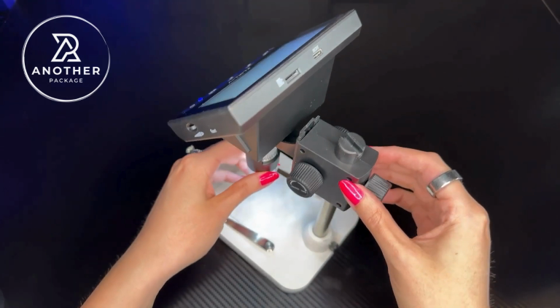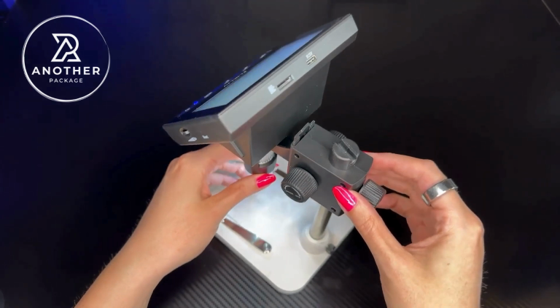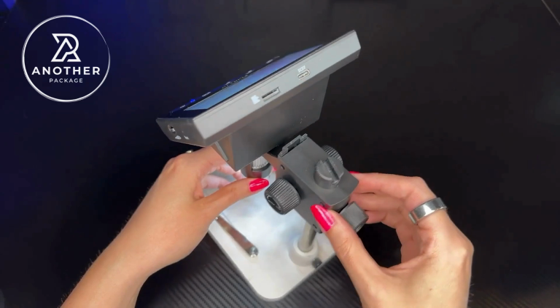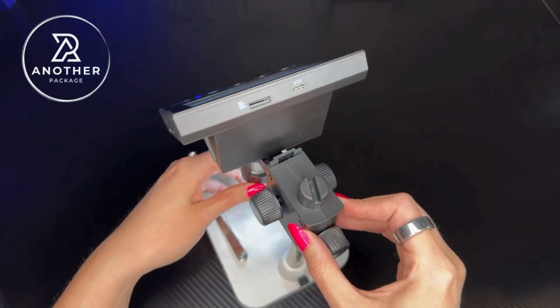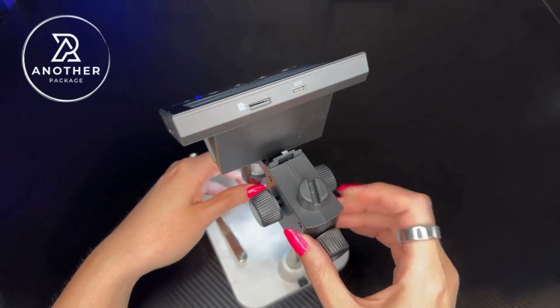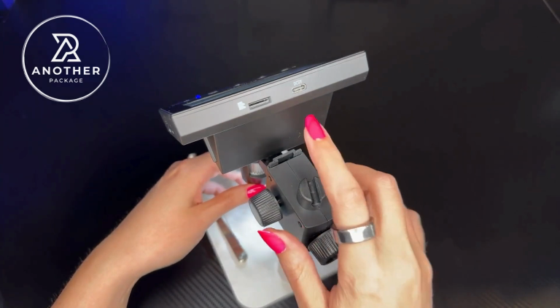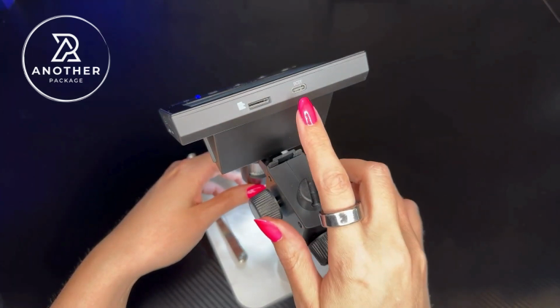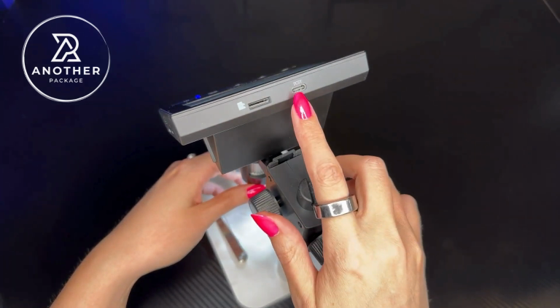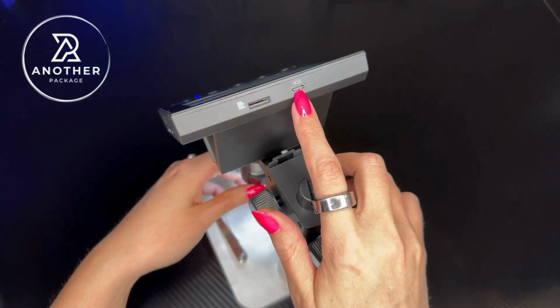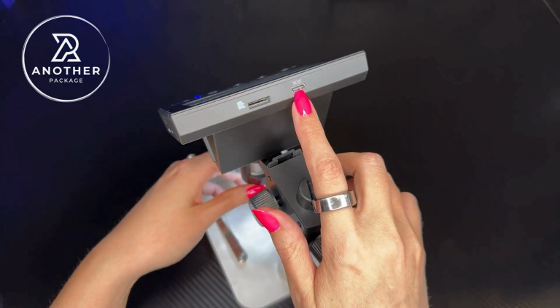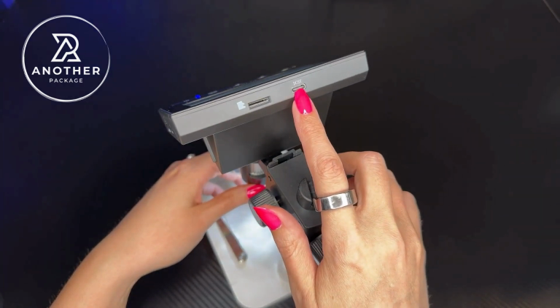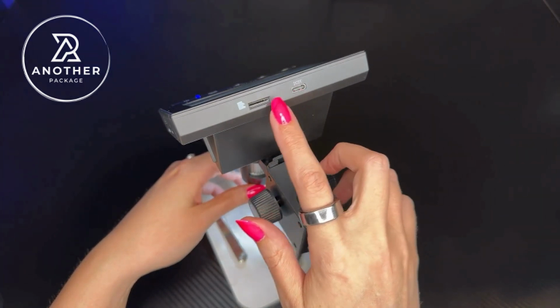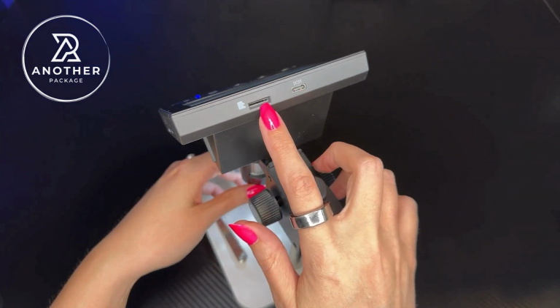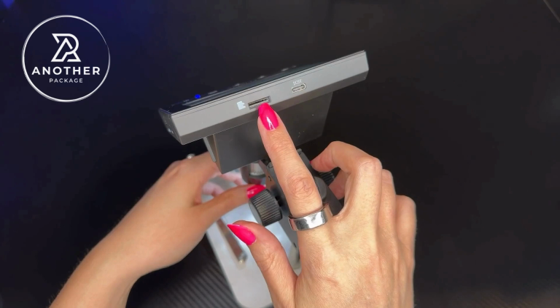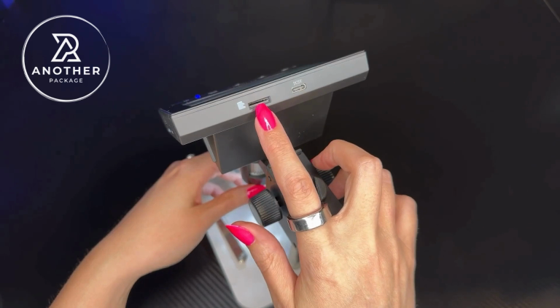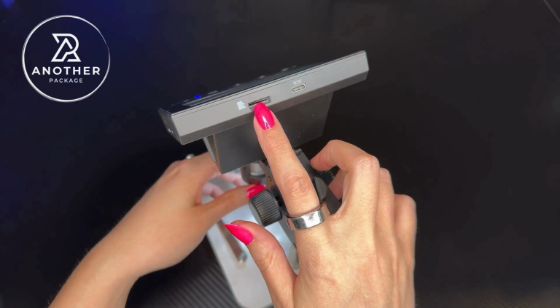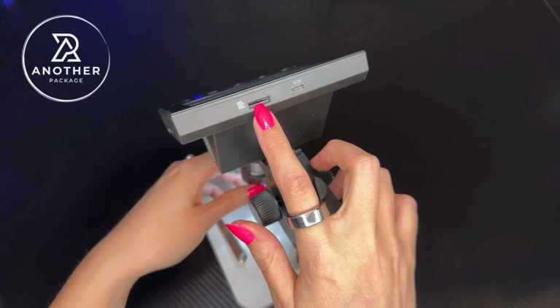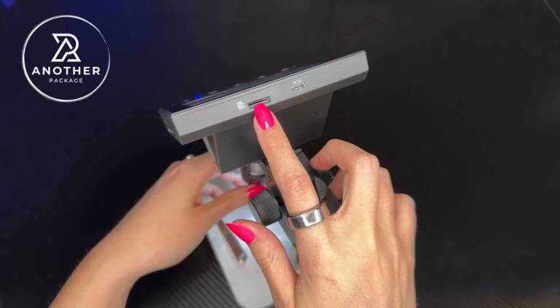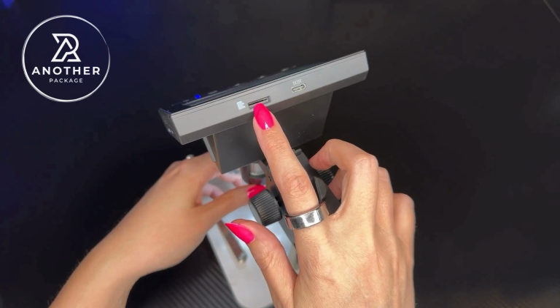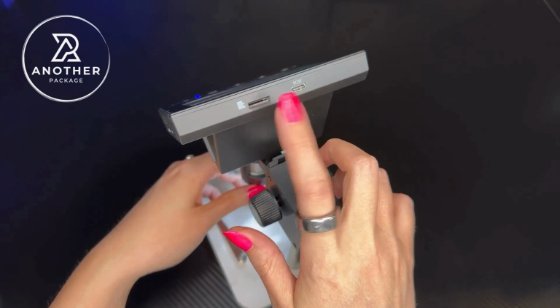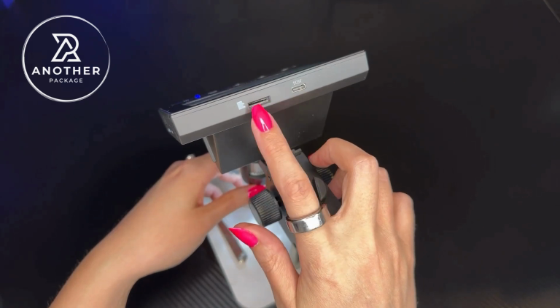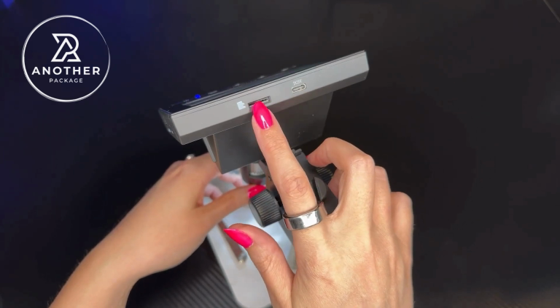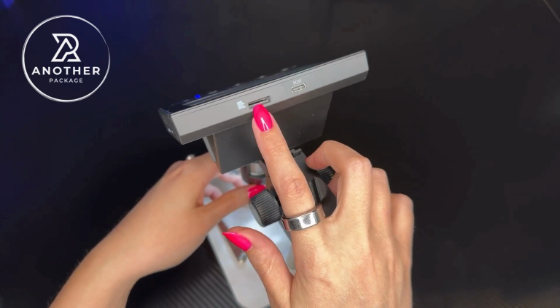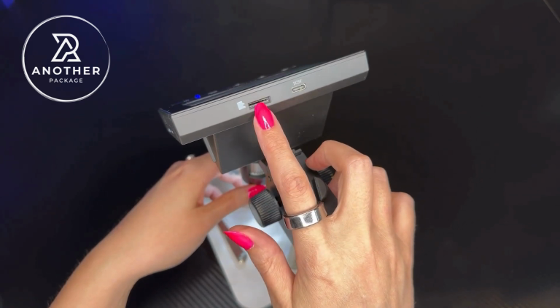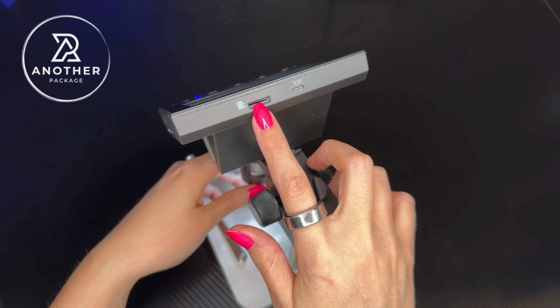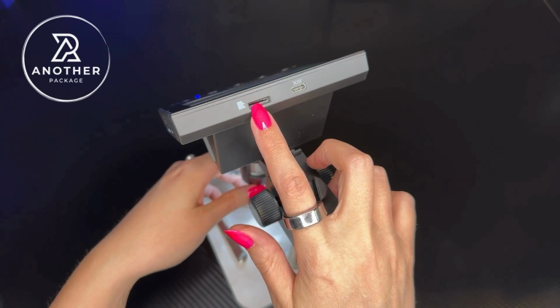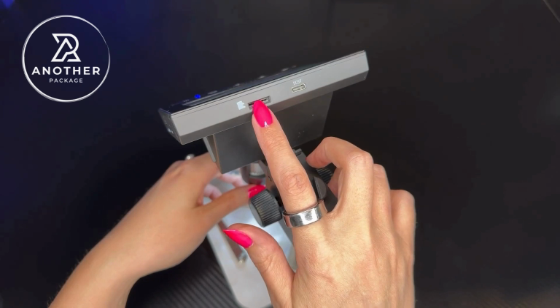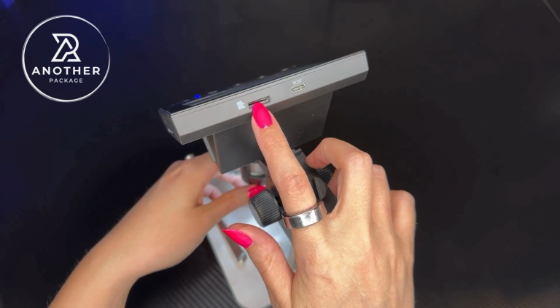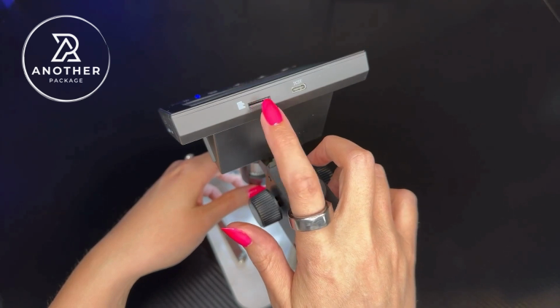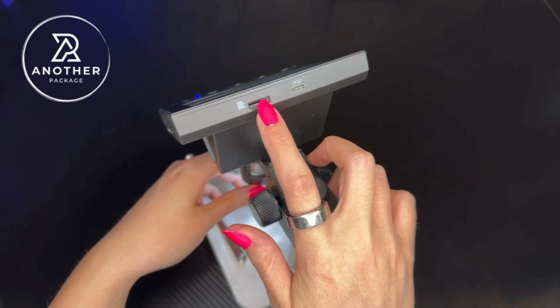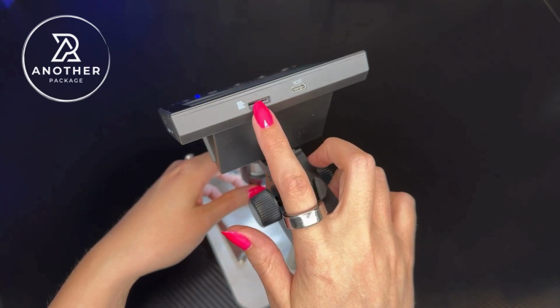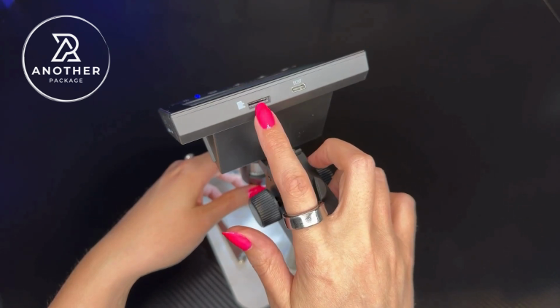It's also really easy to set up. I wanted to point out that we have the charging port right here in the back, and then we can put our own SD card in here. The reason you would want that is if you wanted to take and store your photos or videos.